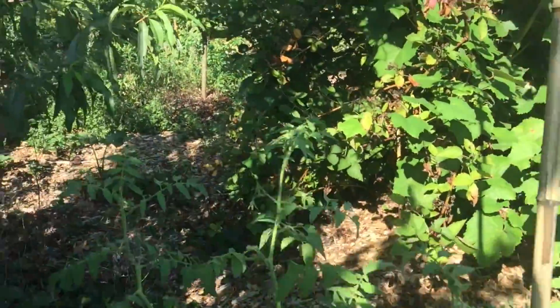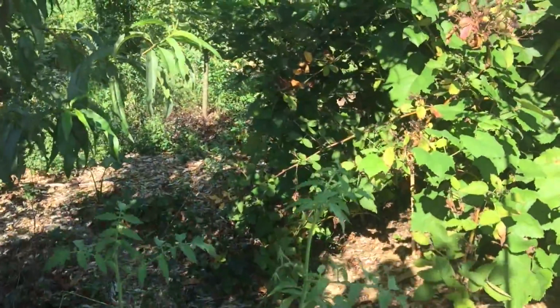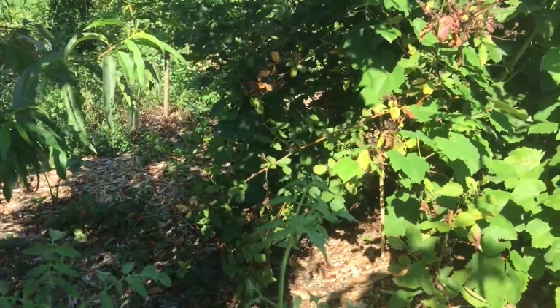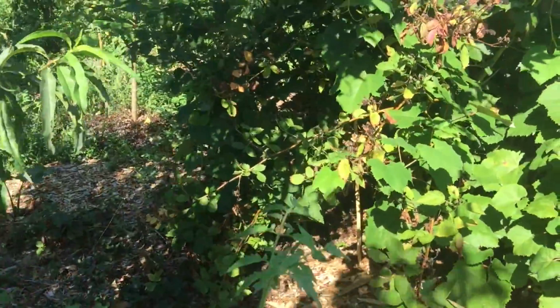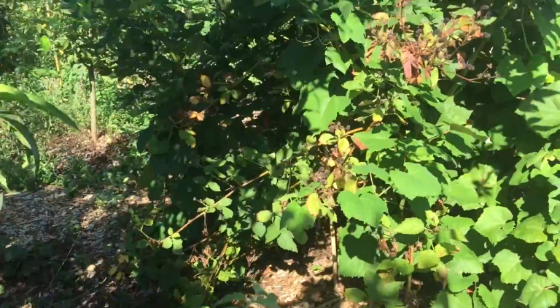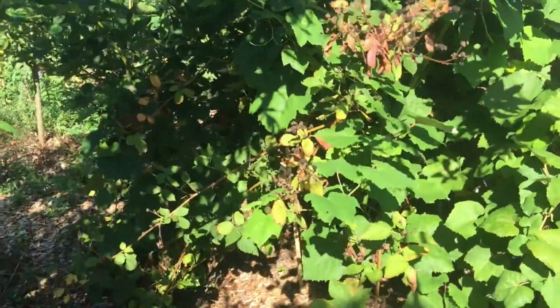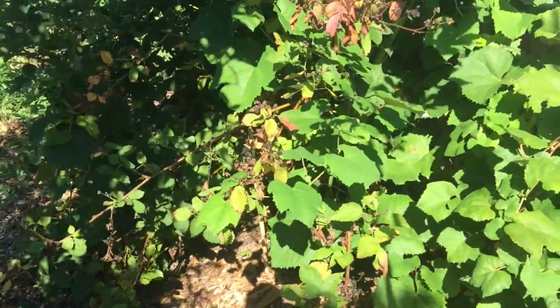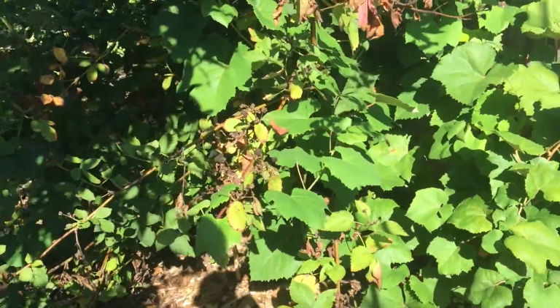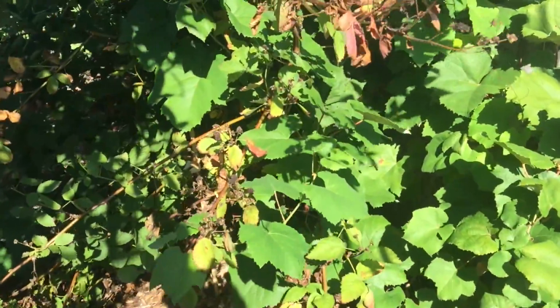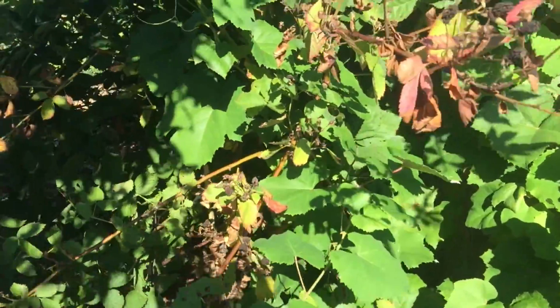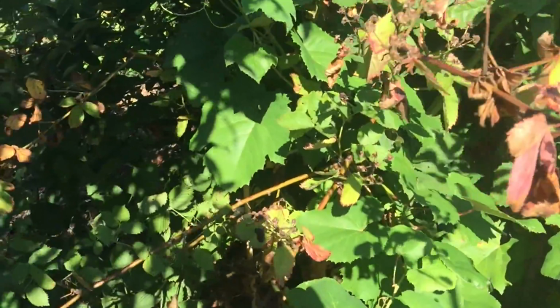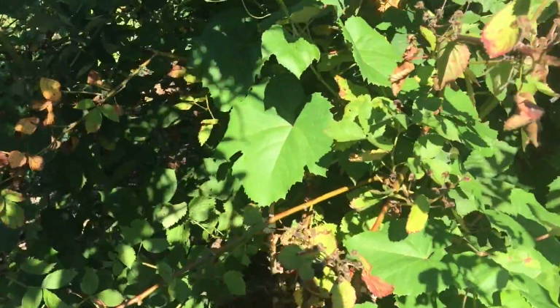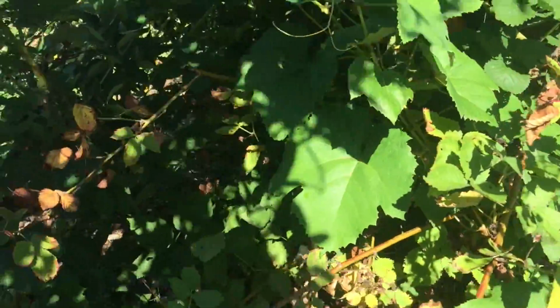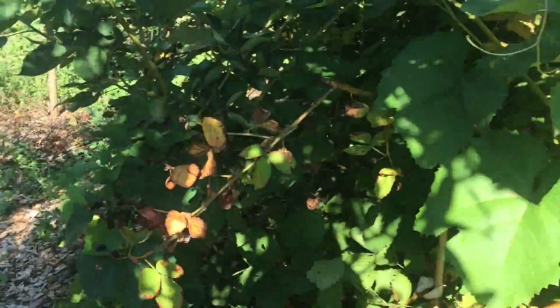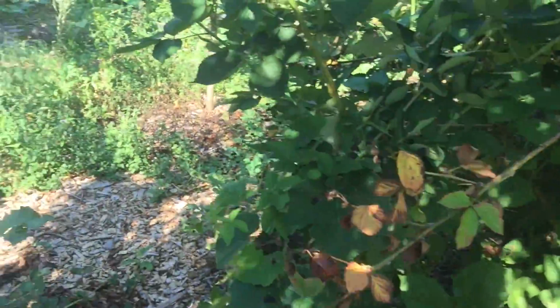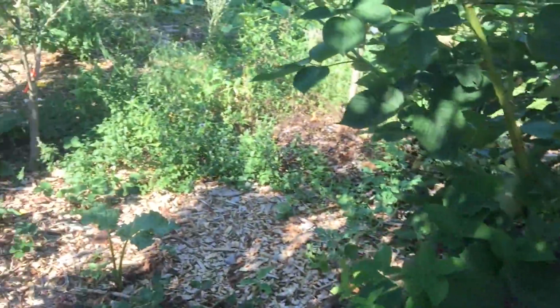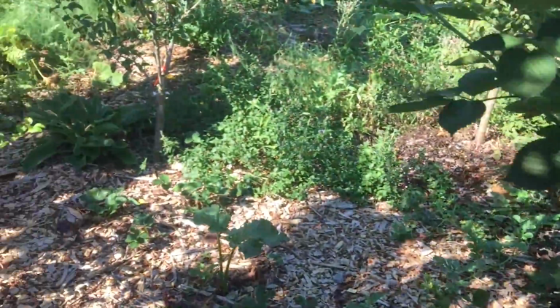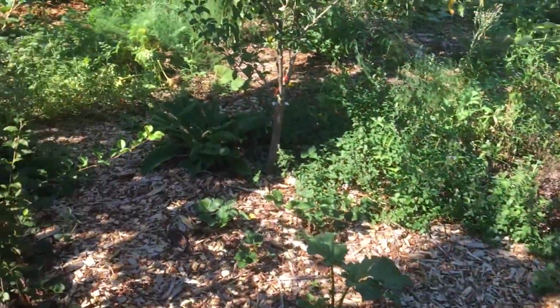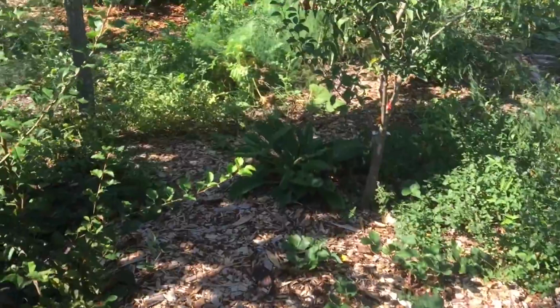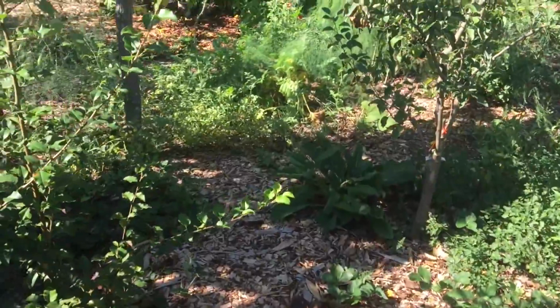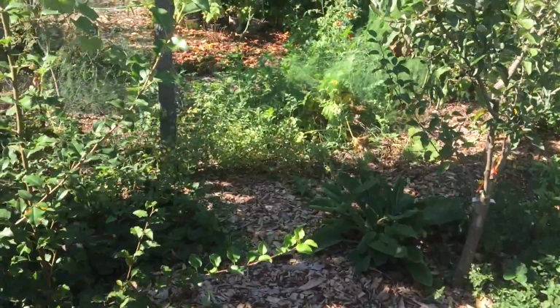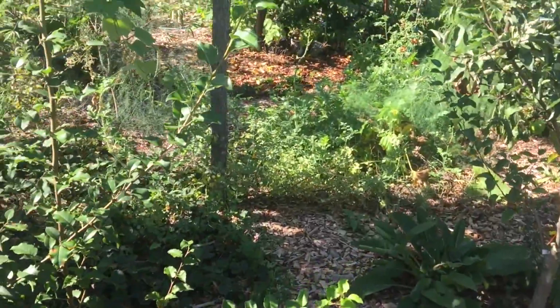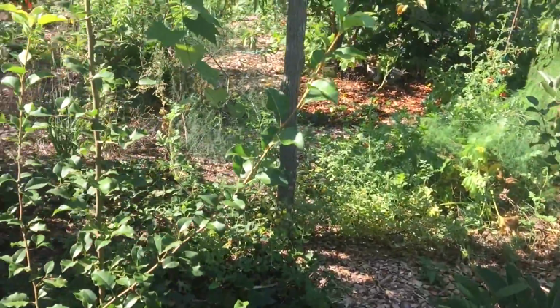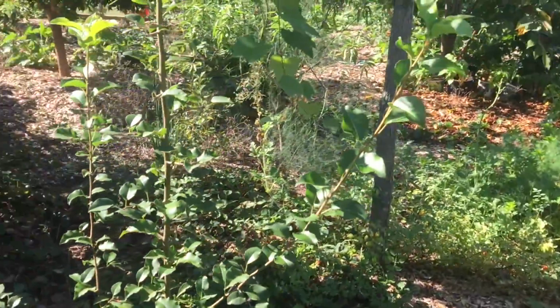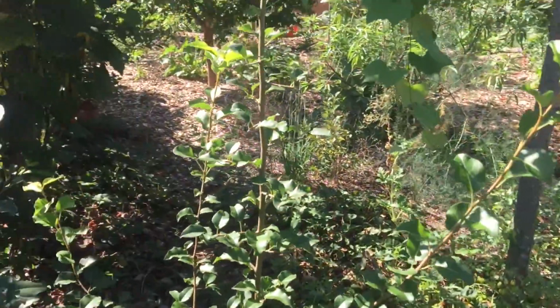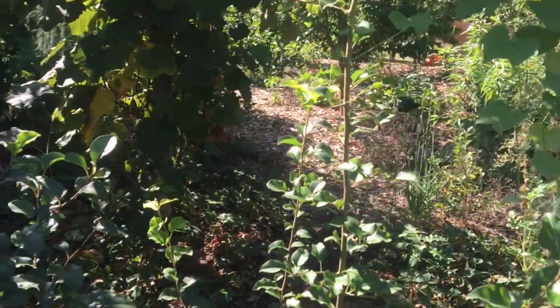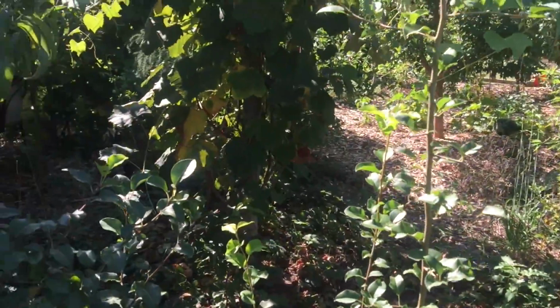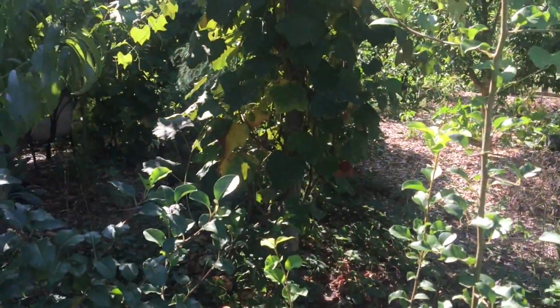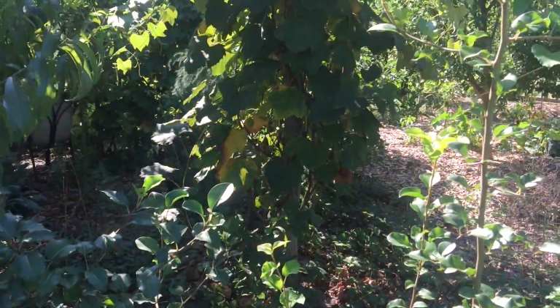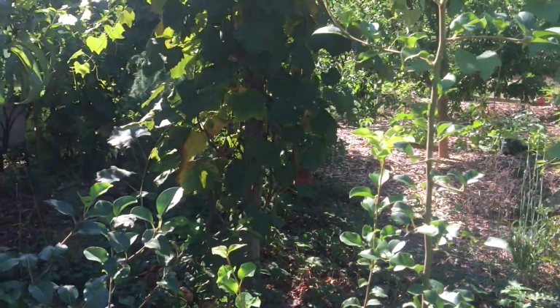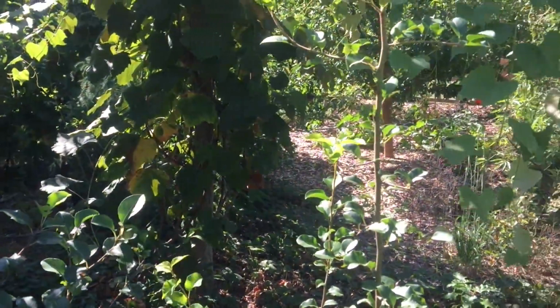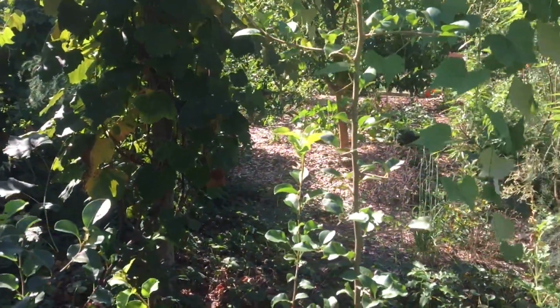Peach trees are doing really well, putting on some nice growth. Blackberries are all done. It's nice in here because with all the trees getting bigger, it's providing some good shade at the hot part of the day.